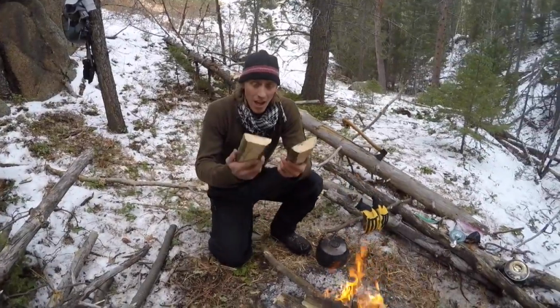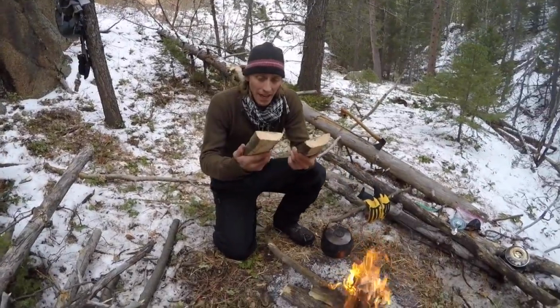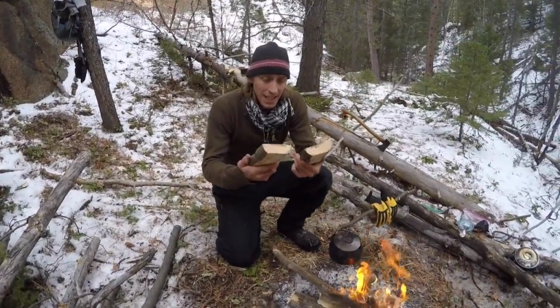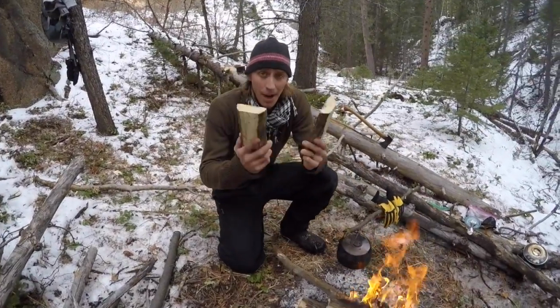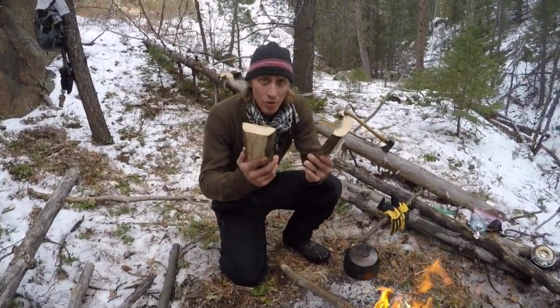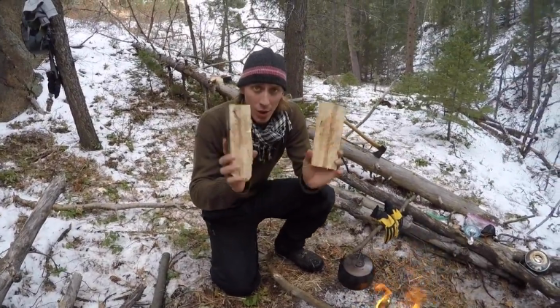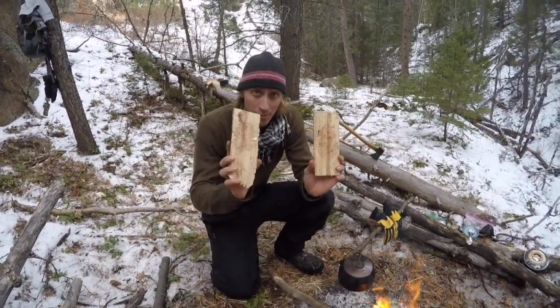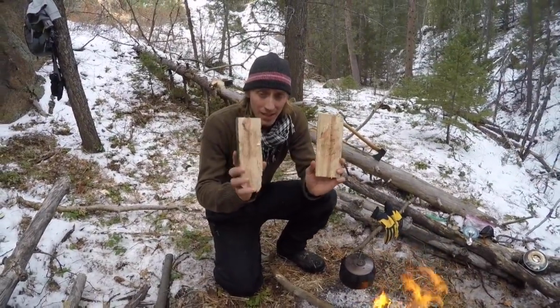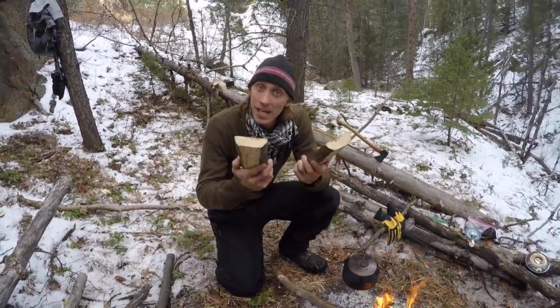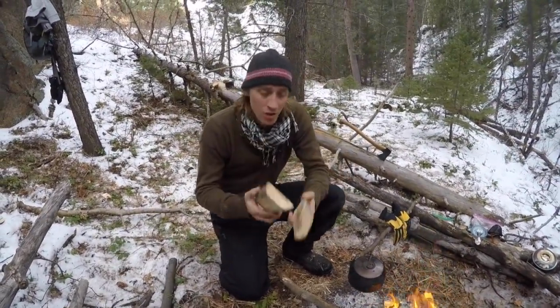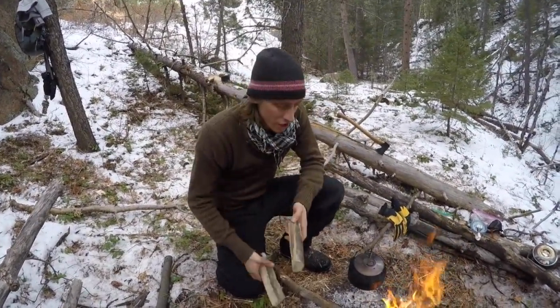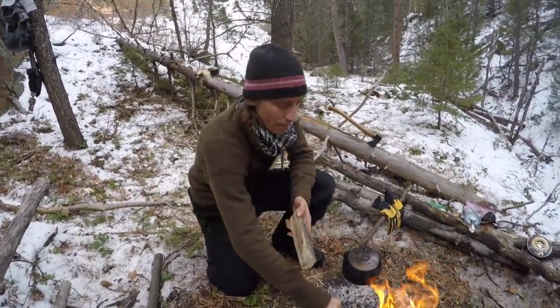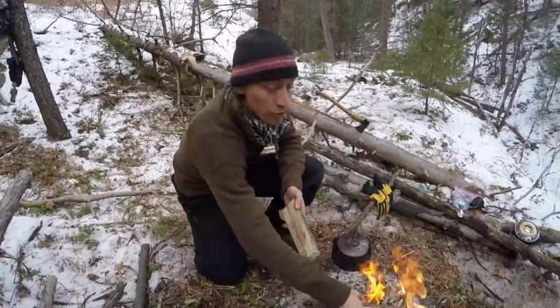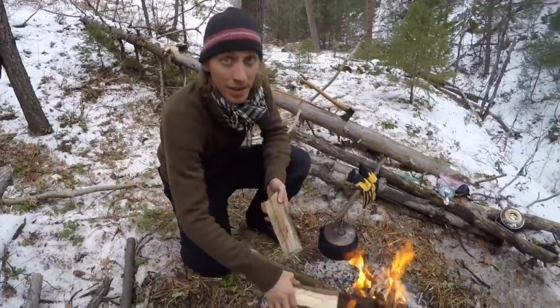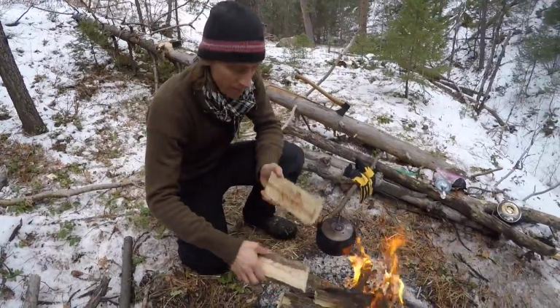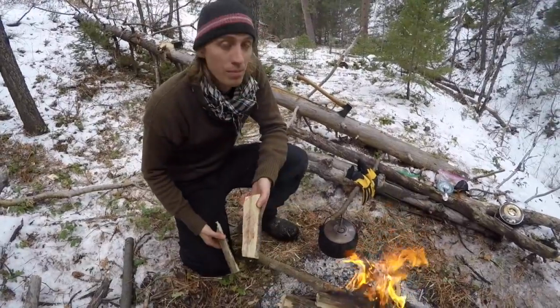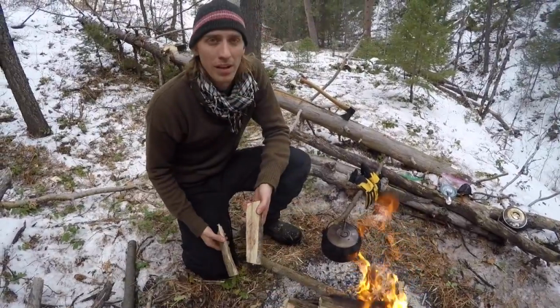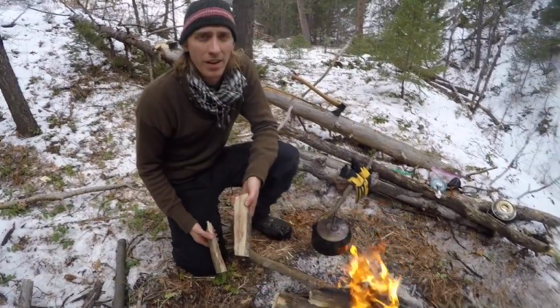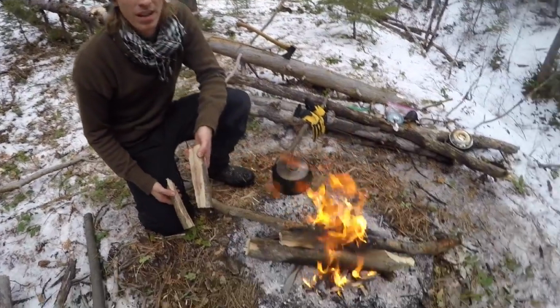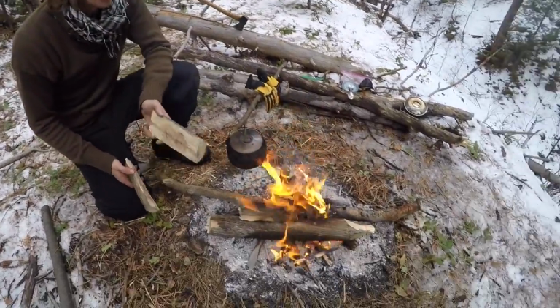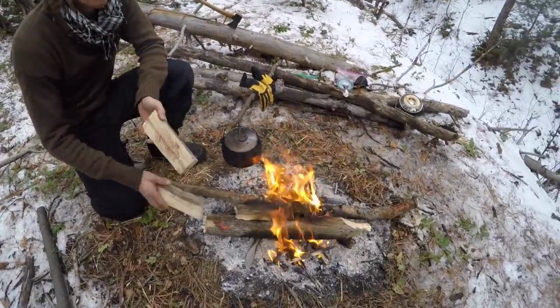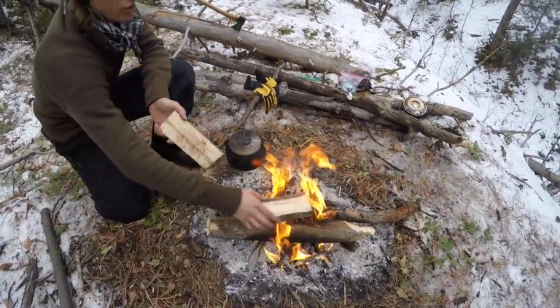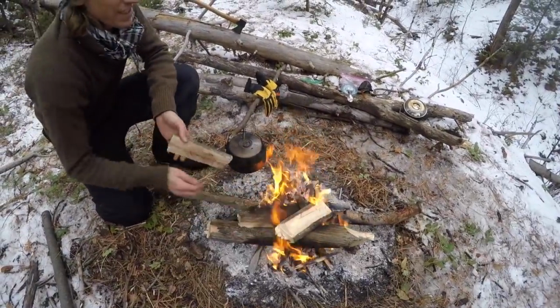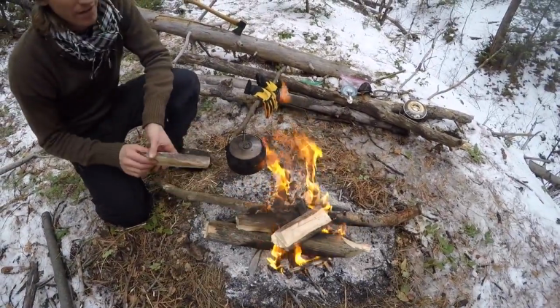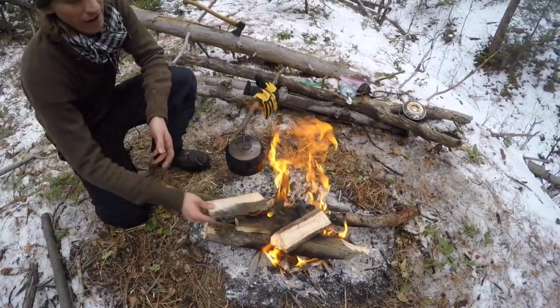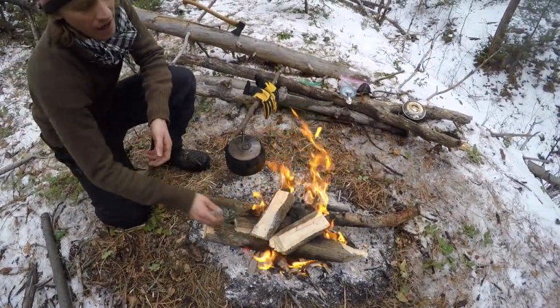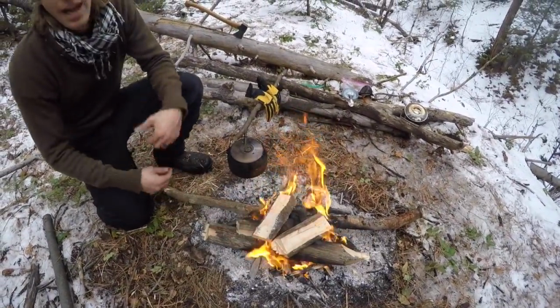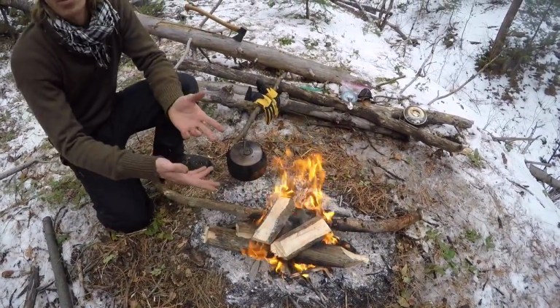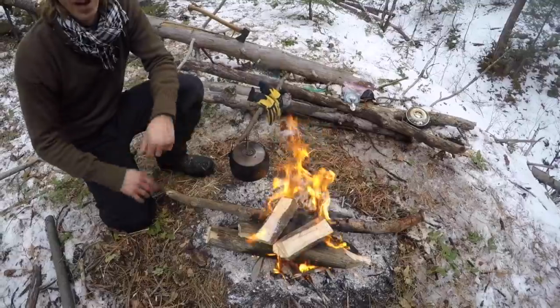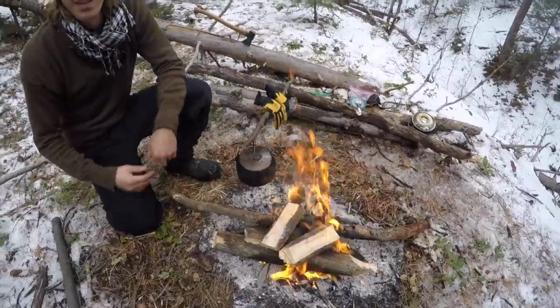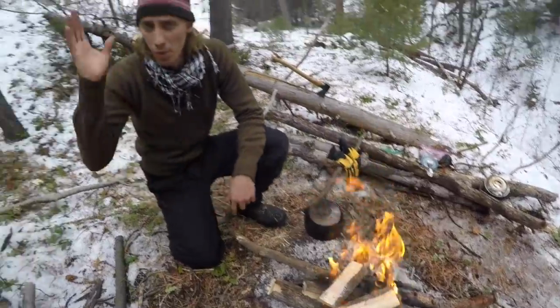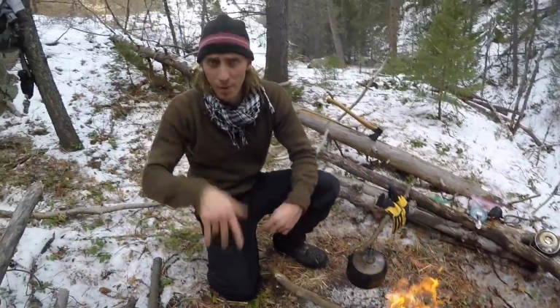The nice thing about using wooden plates is there's no washing up. You simply just place them on the fire and they burn away. And then more grow back.